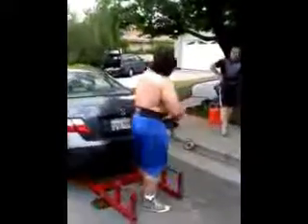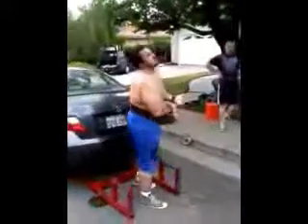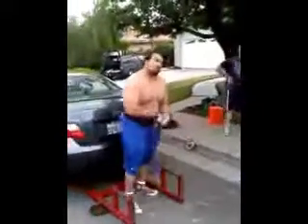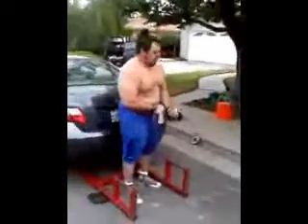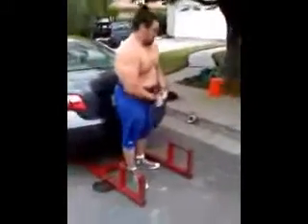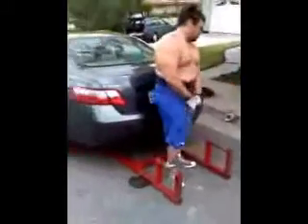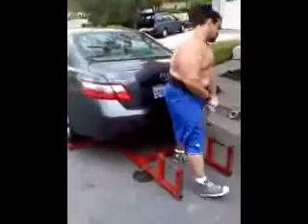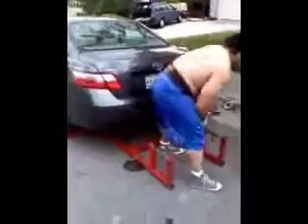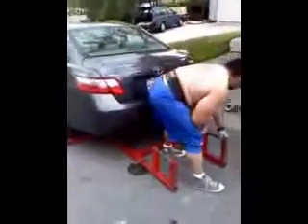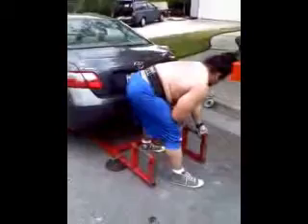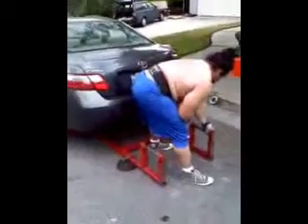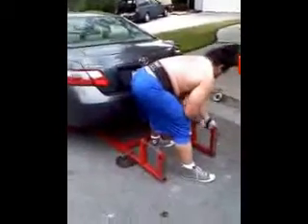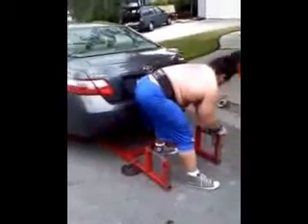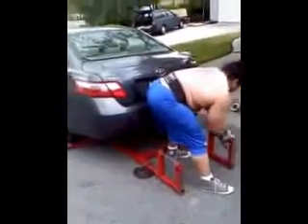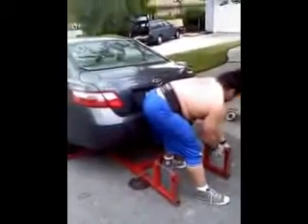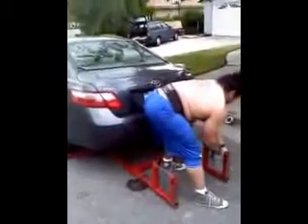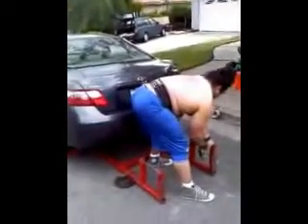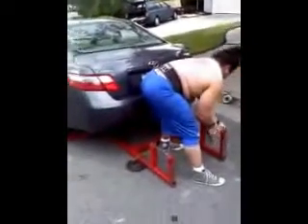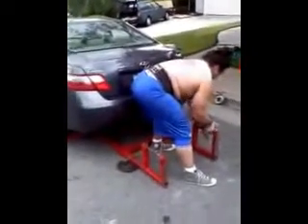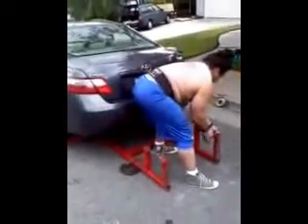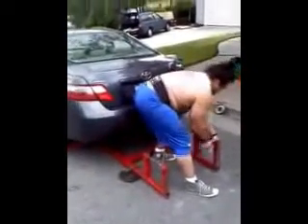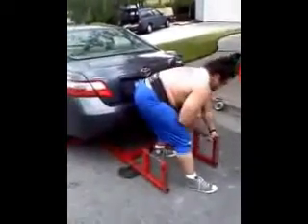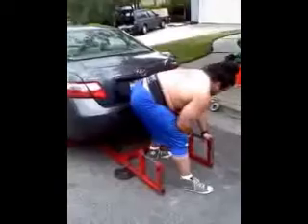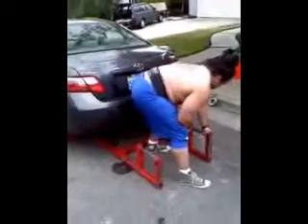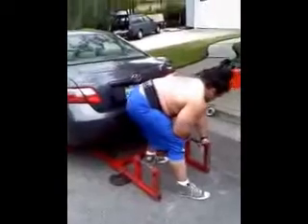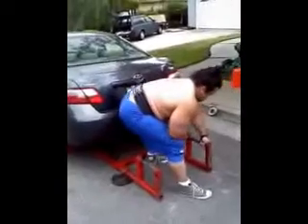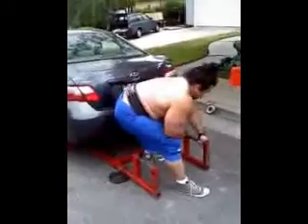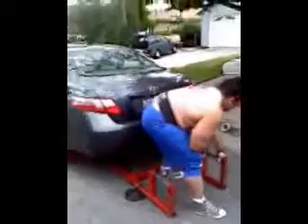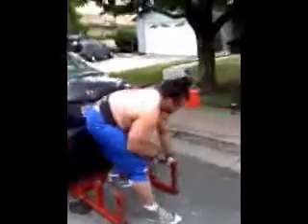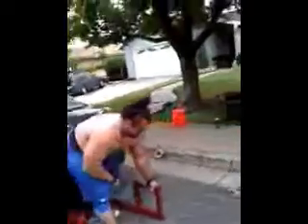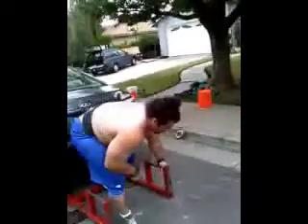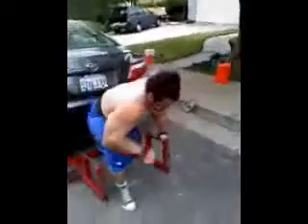We can rock a car deadlift, about 960 in hand — 940, 960 in each hand, I mean in the hand. Big car deadlift, let's go now, fire this up, Rick.